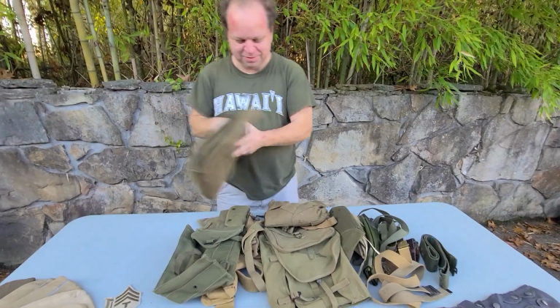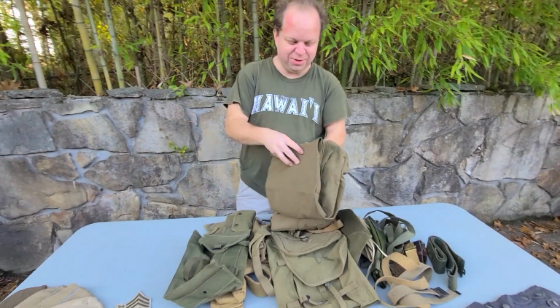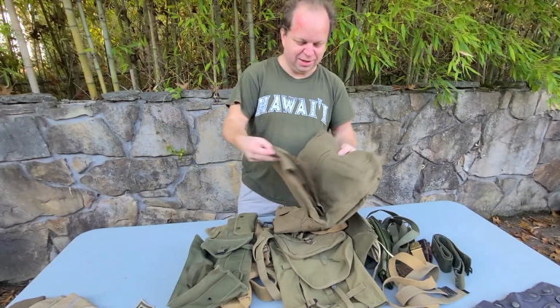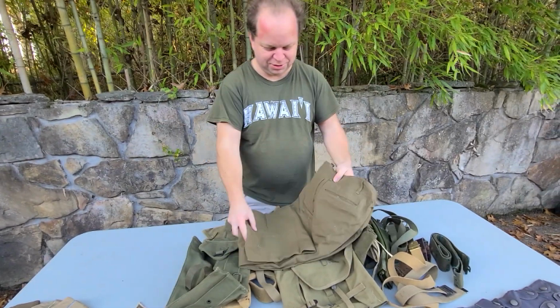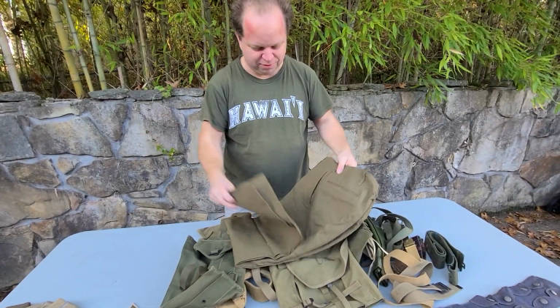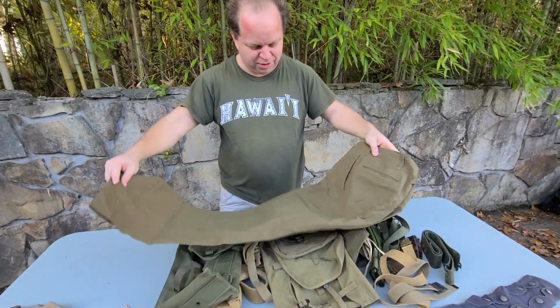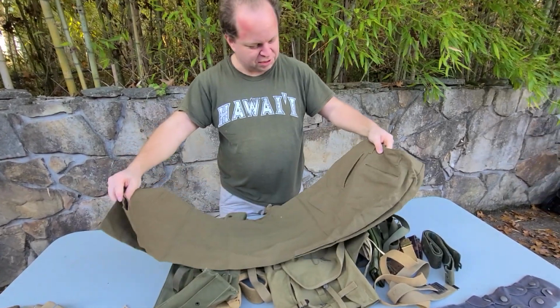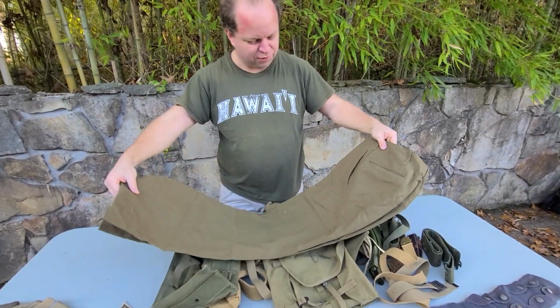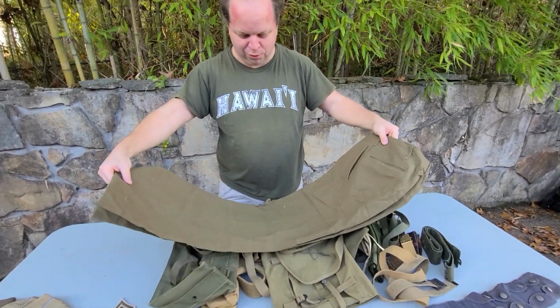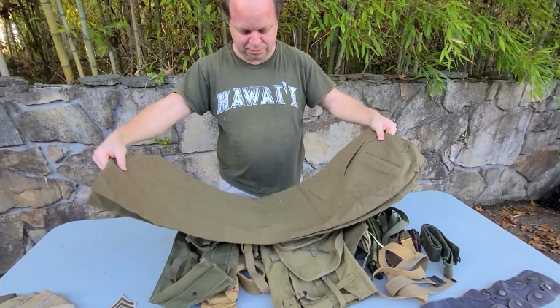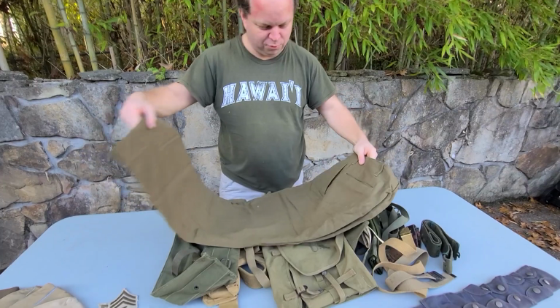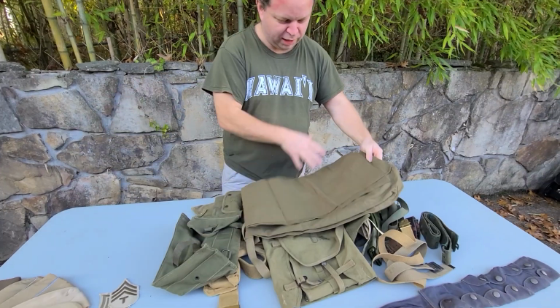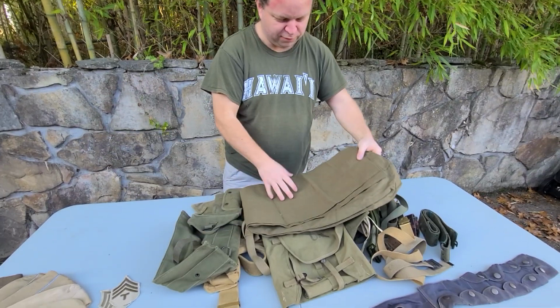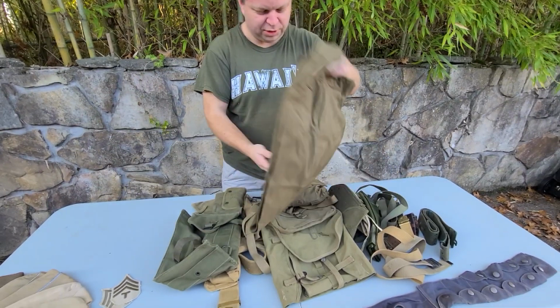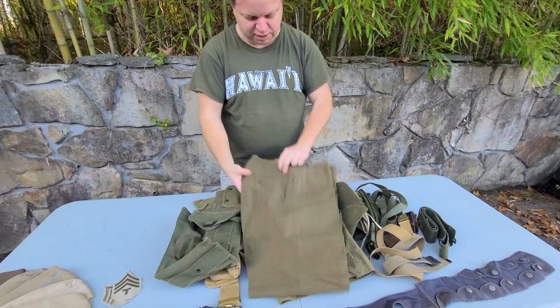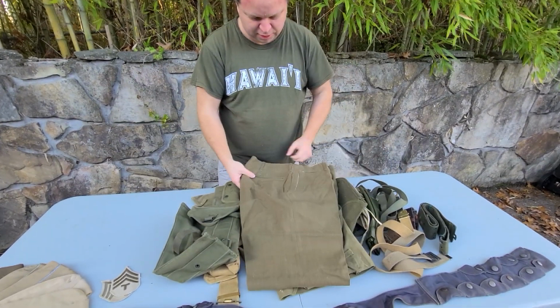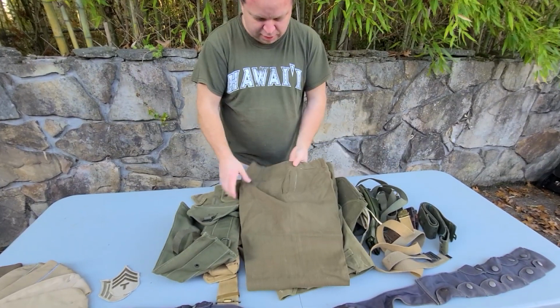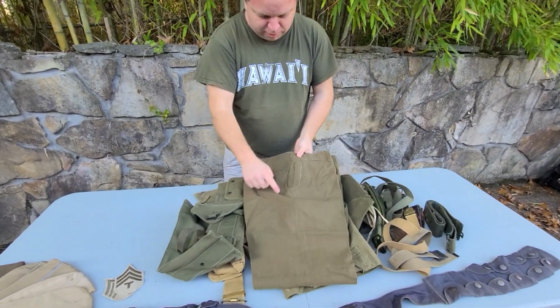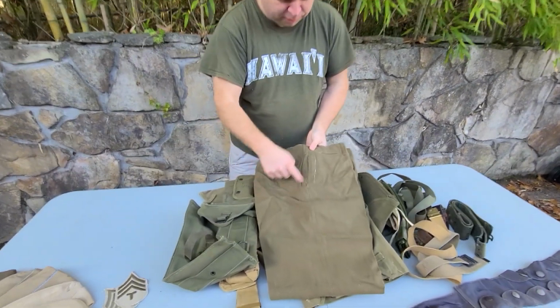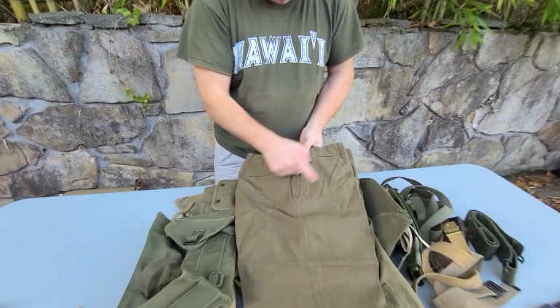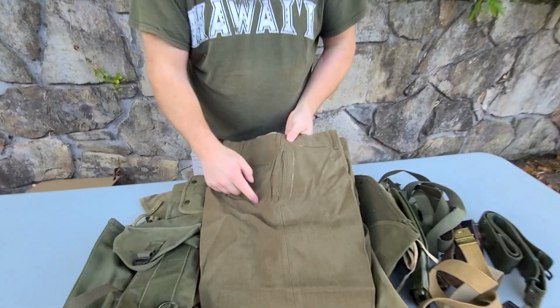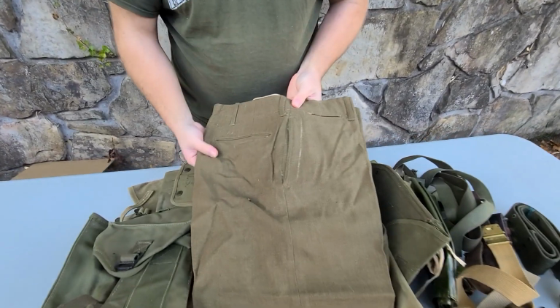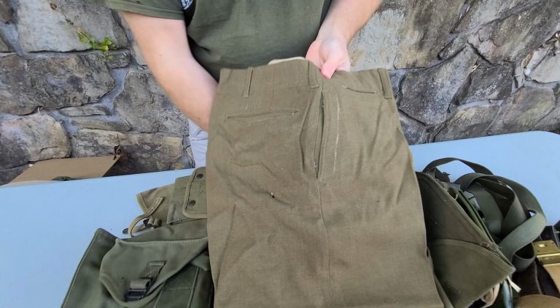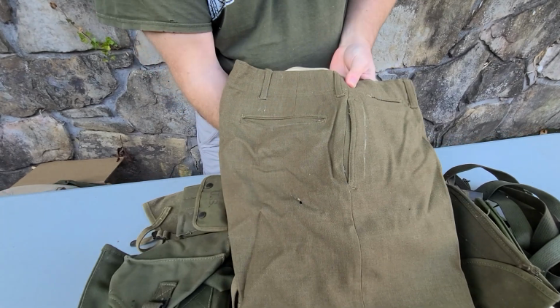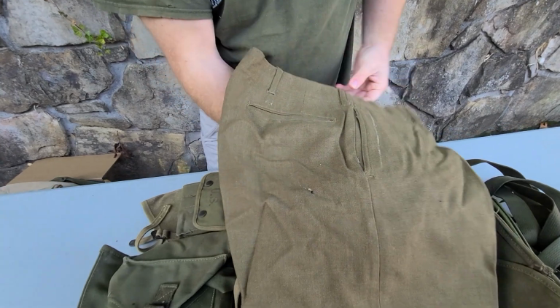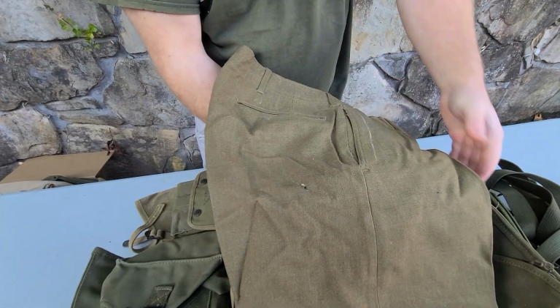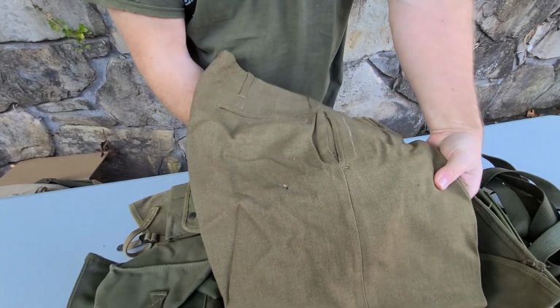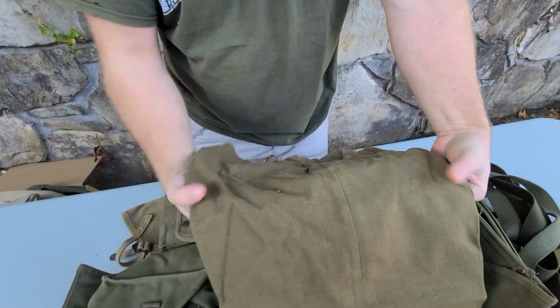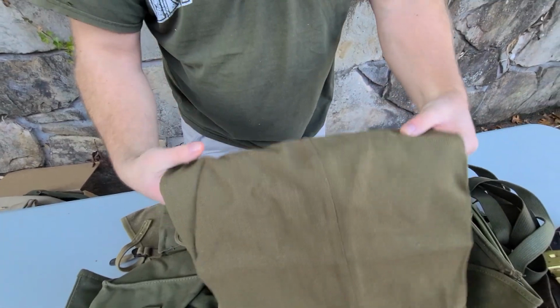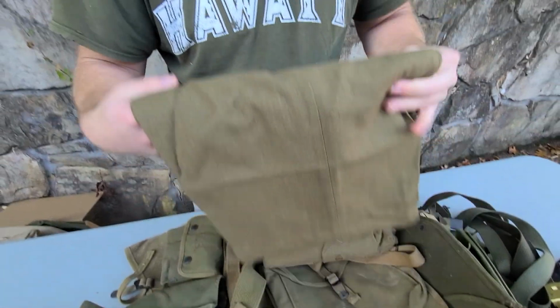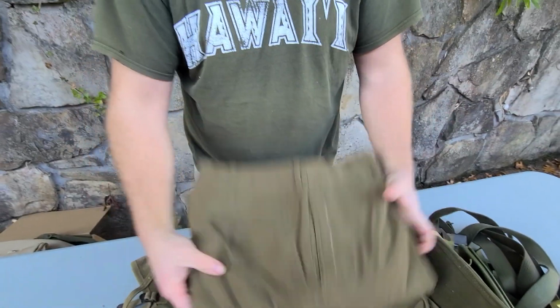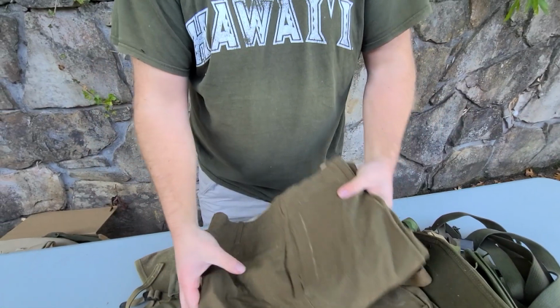Here we've got your standard wool pants. Unfortunately, a couple of moths got to them in some places — the unfortunate downside of wool items.